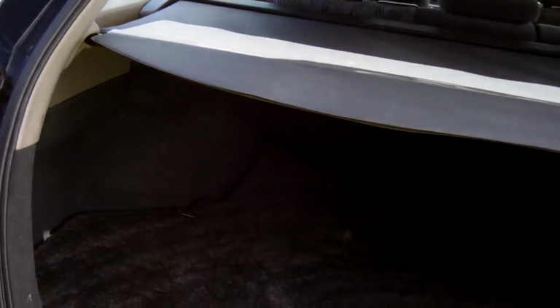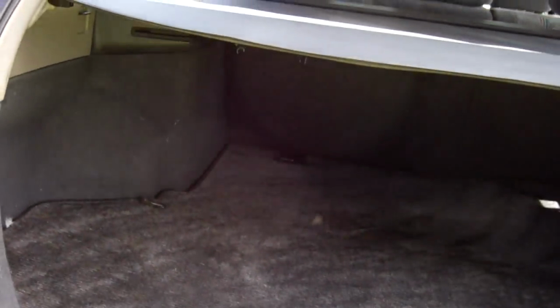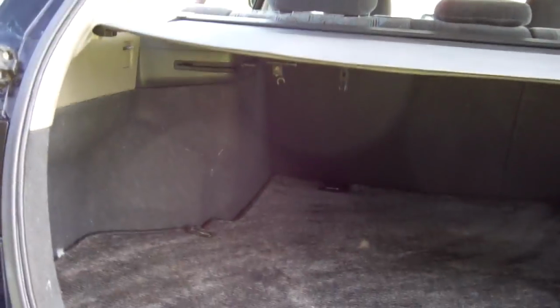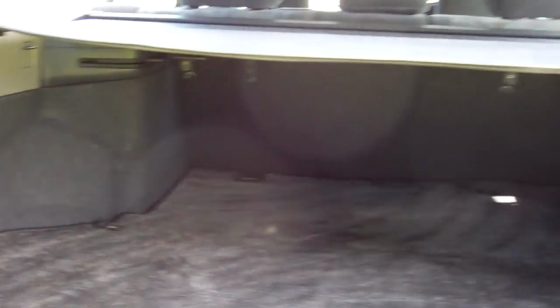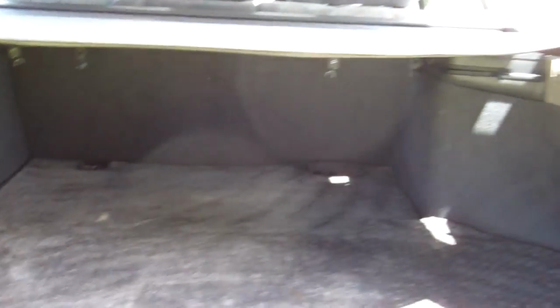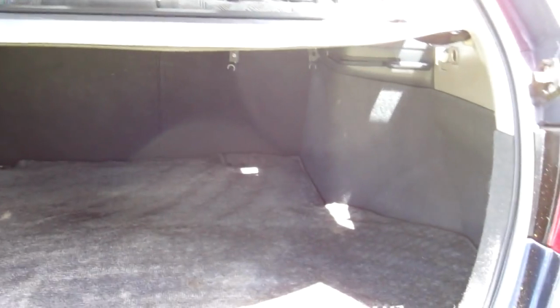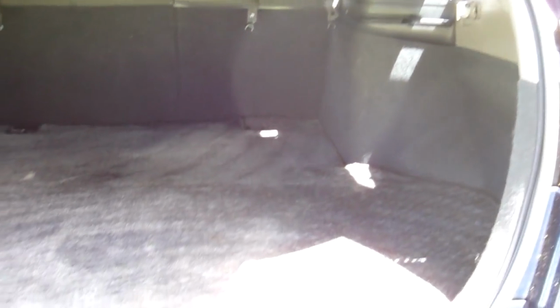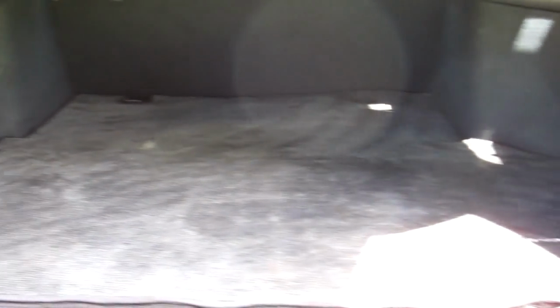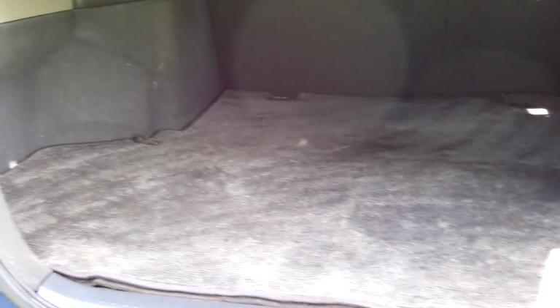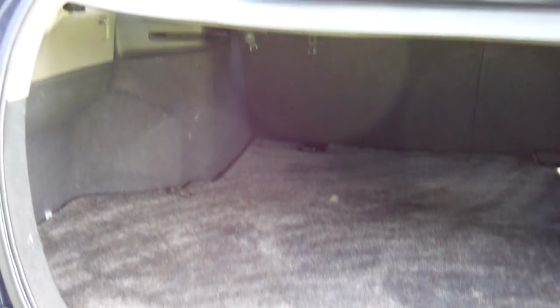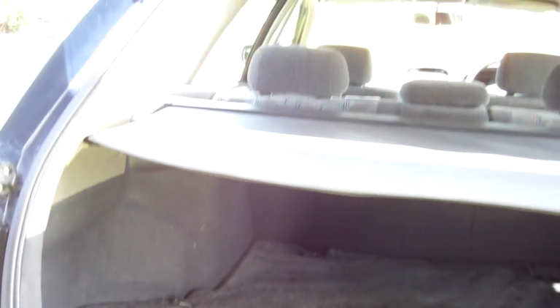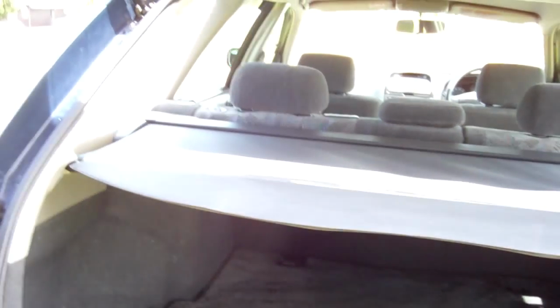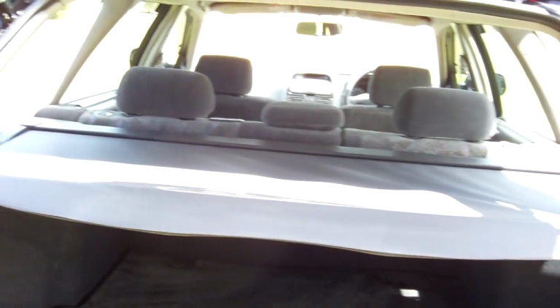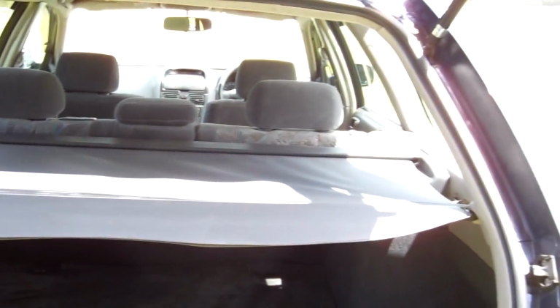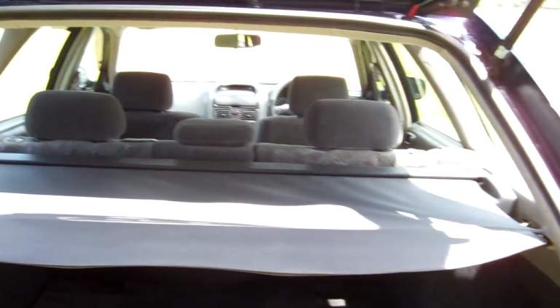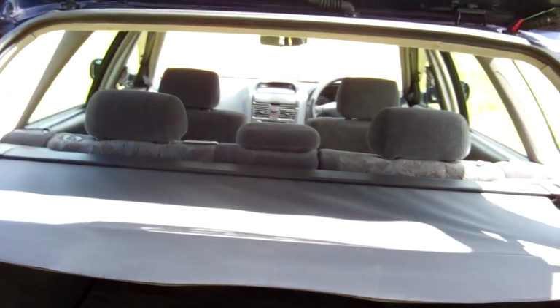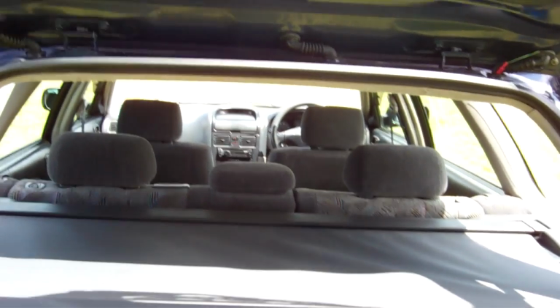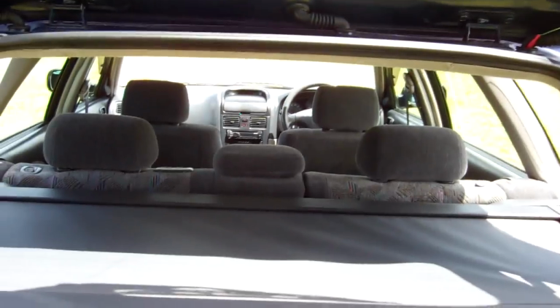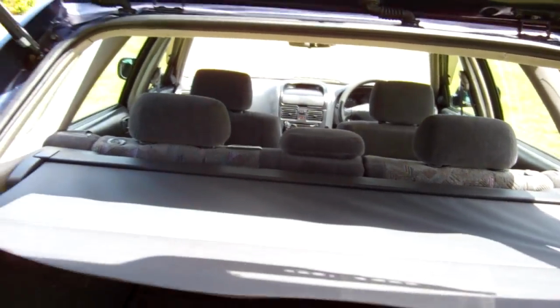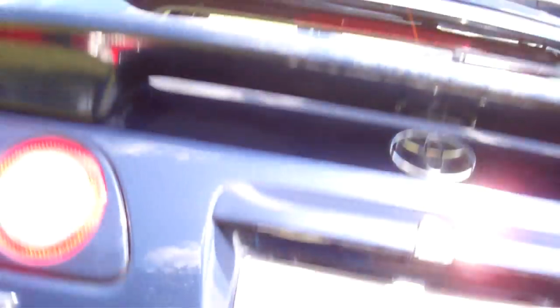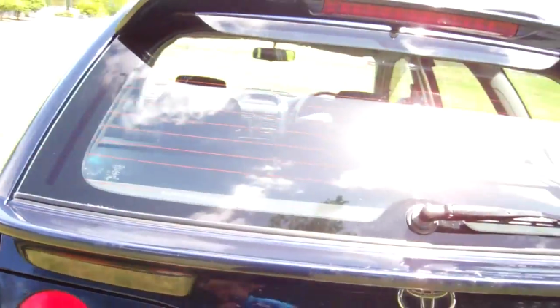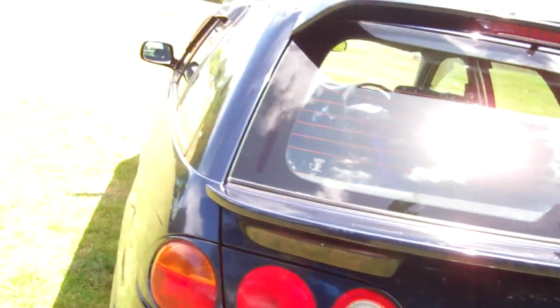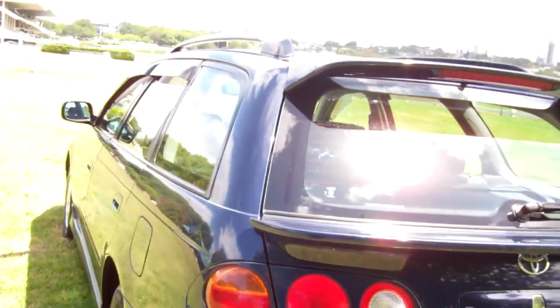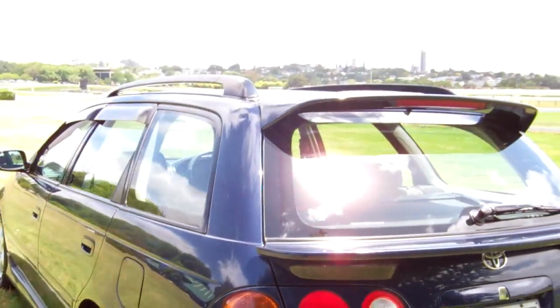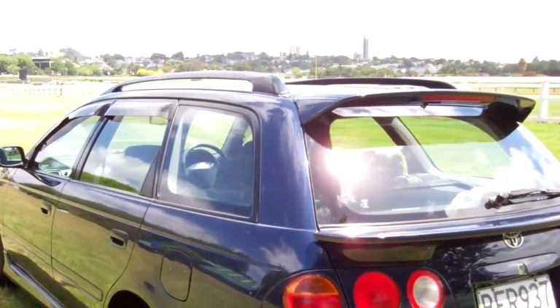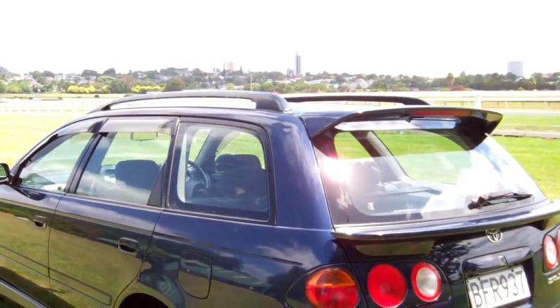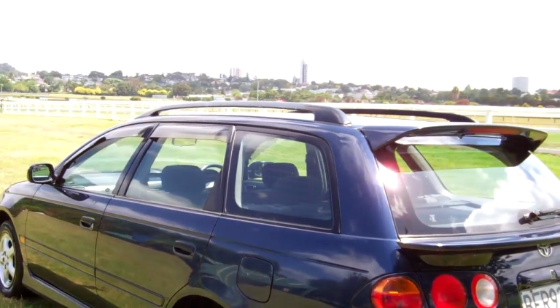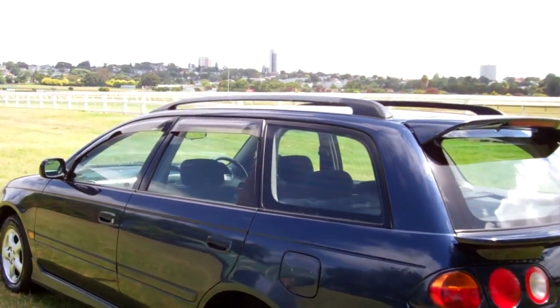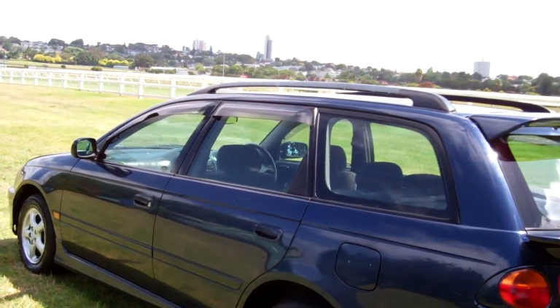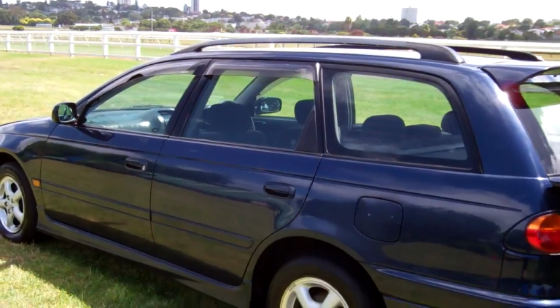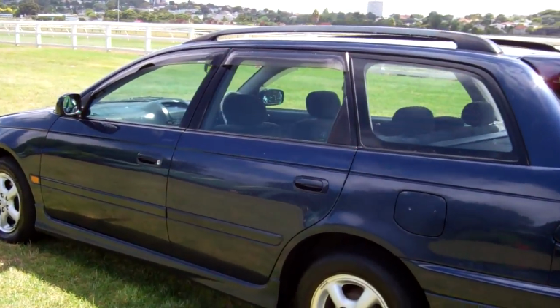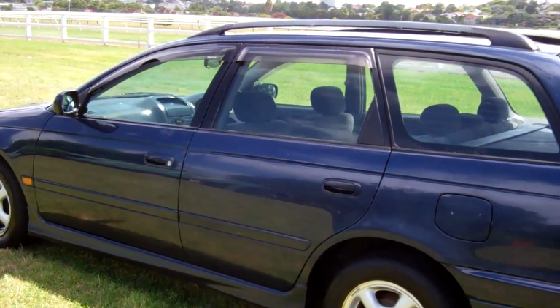Plenty of boot space, being a wagon. Rear cargo blind — very handy, conceals your goodies in the boot. Window monsoons over these doors too.